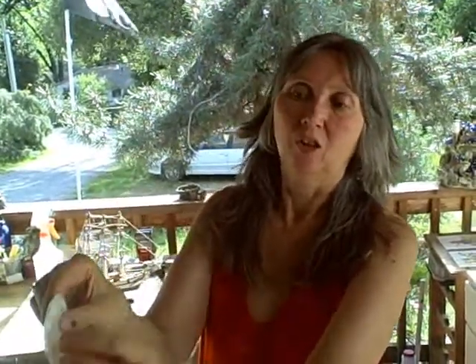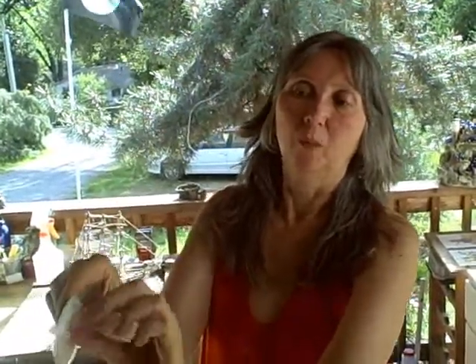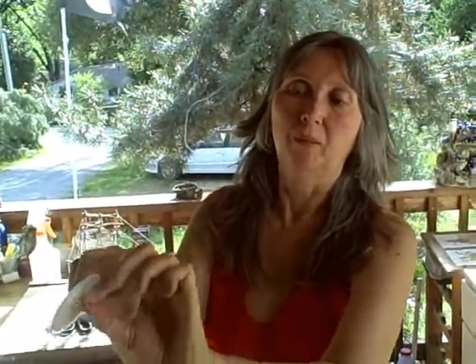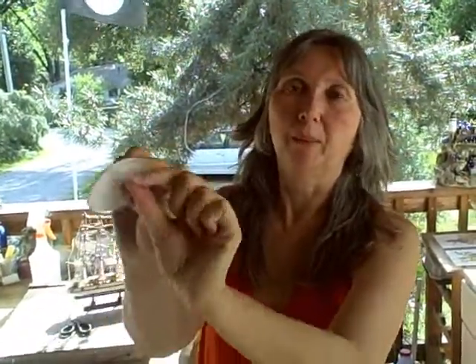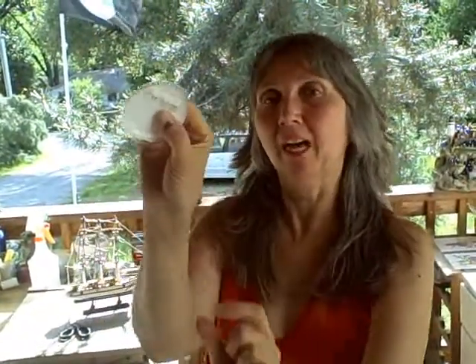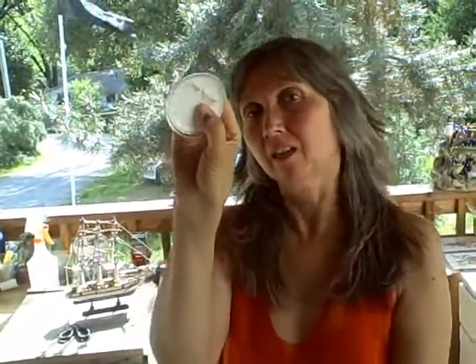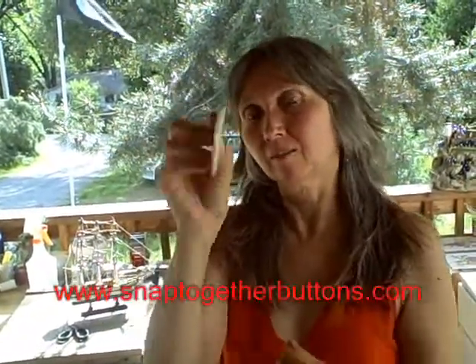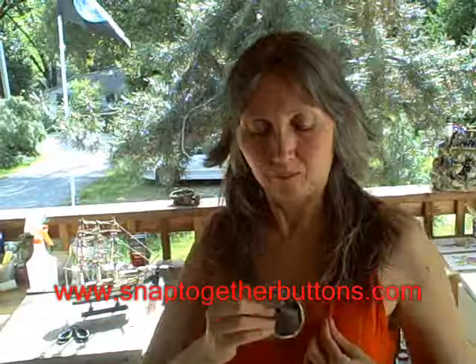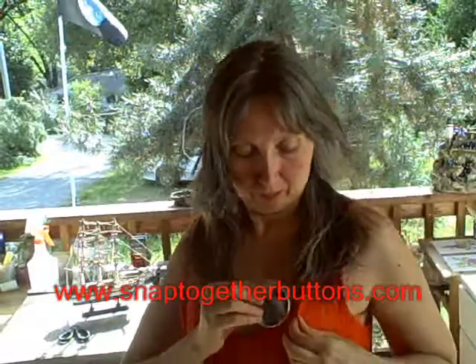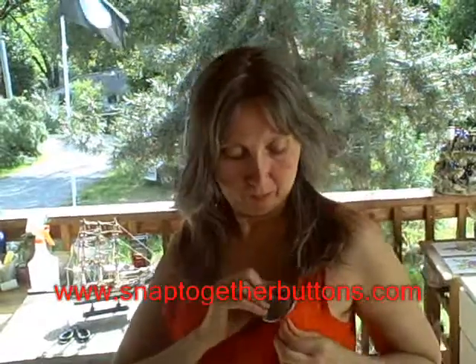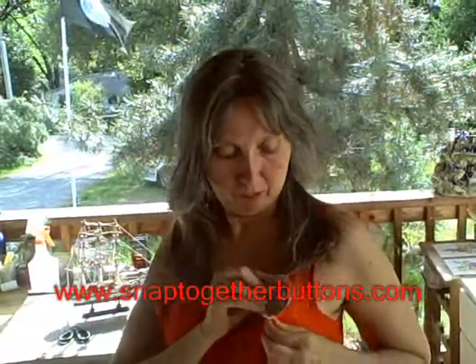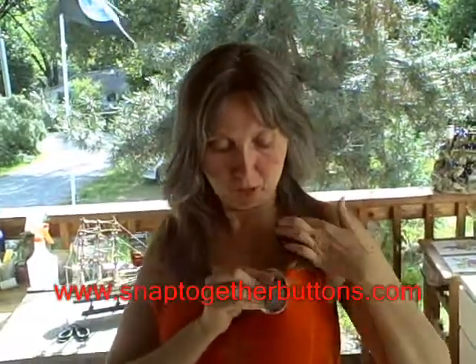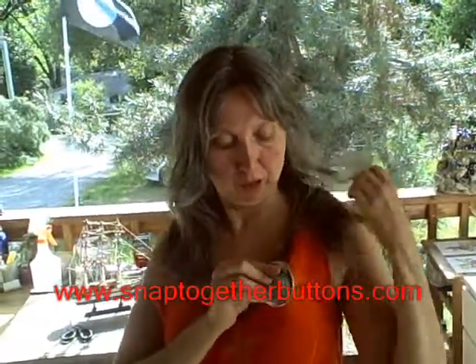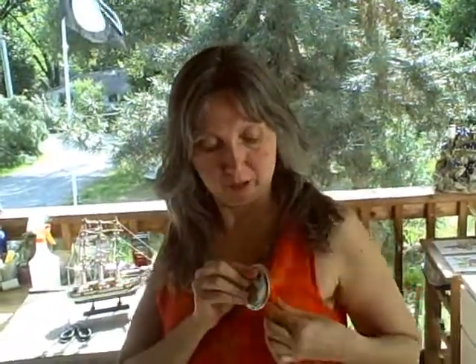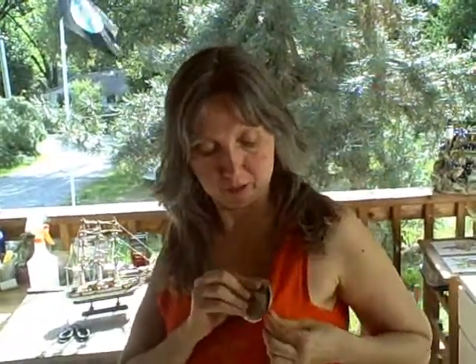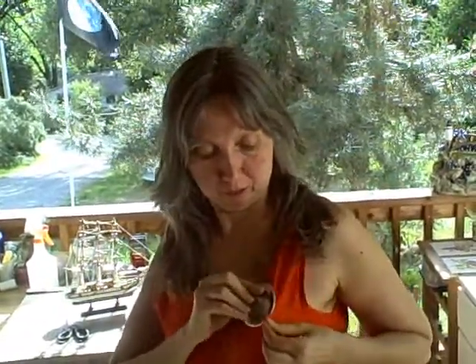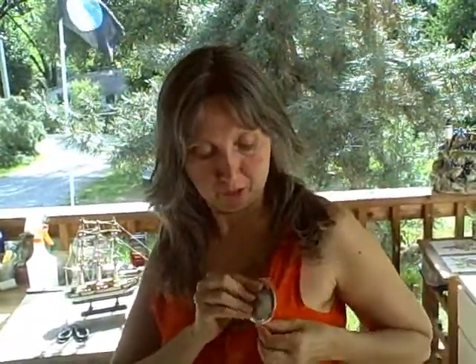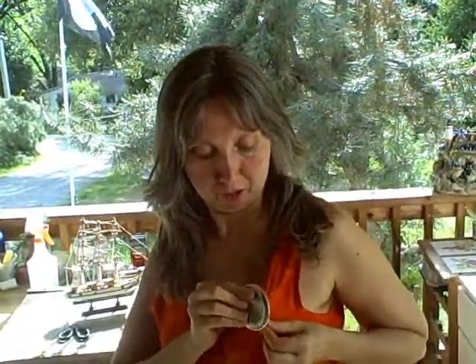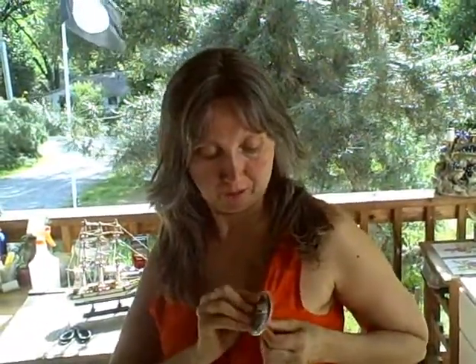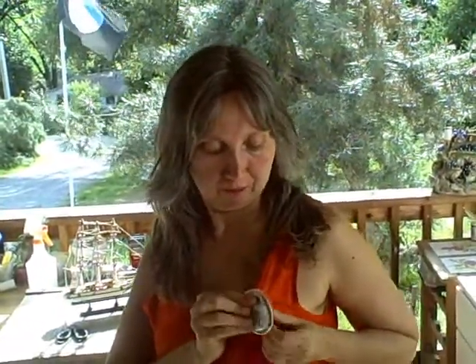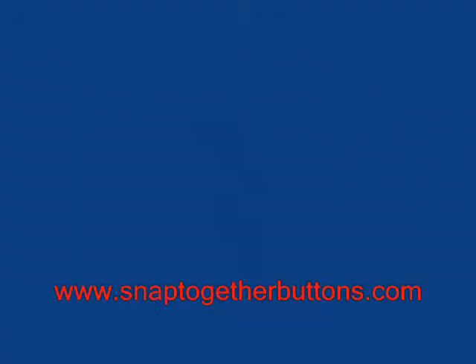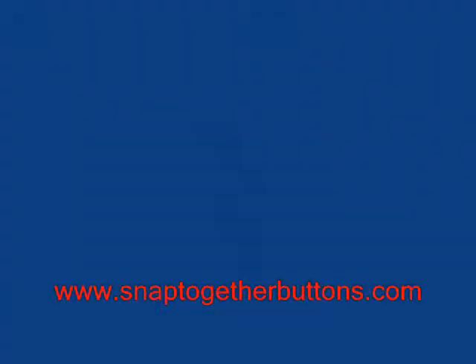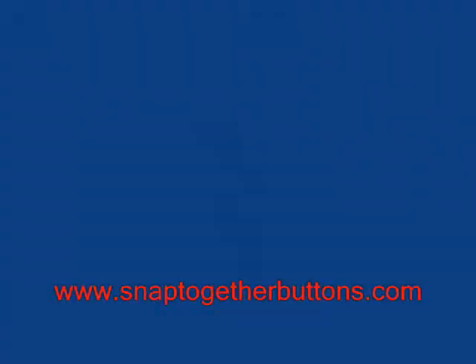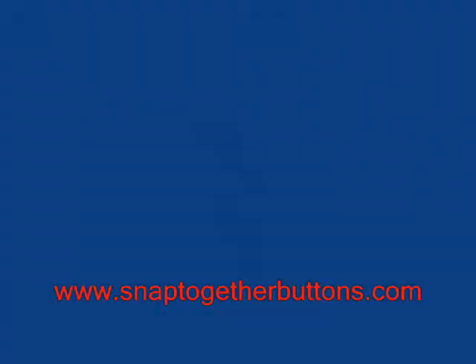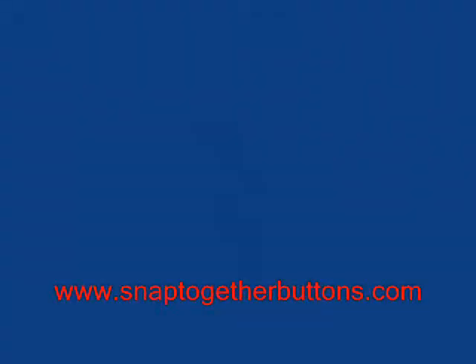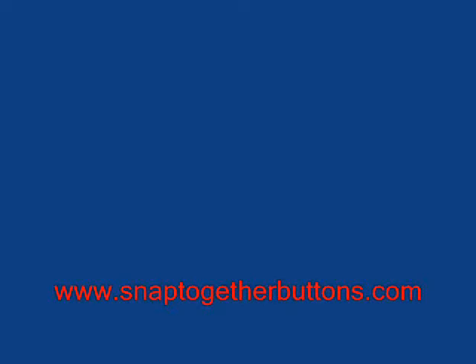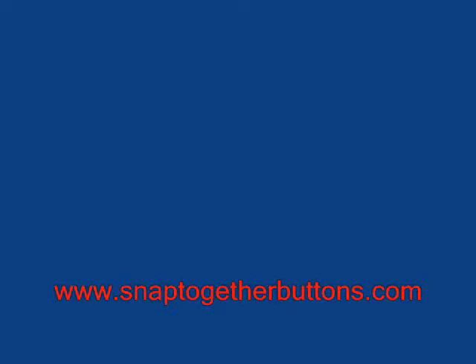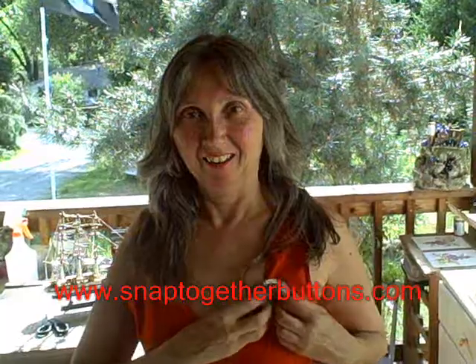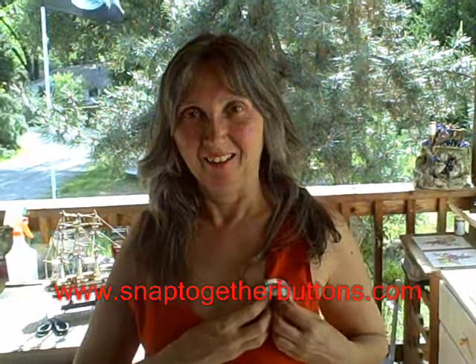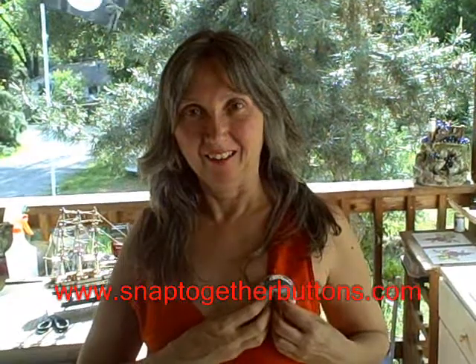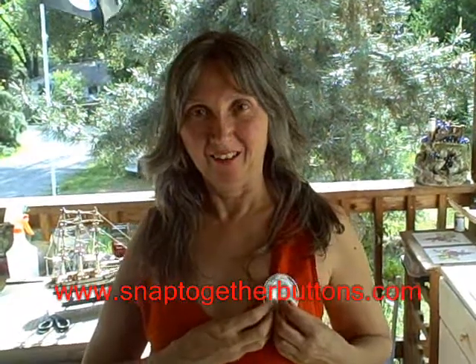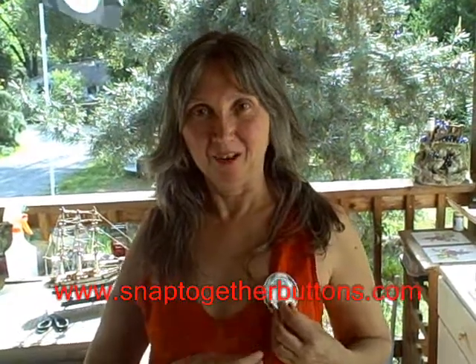Open up the pin back. Put it on your shirt. There you go.